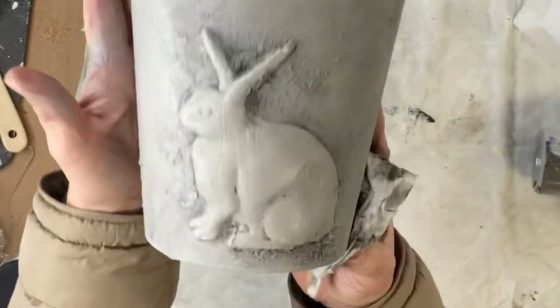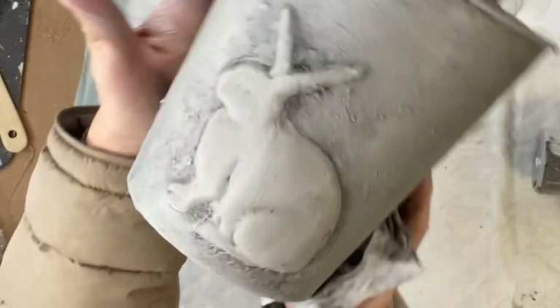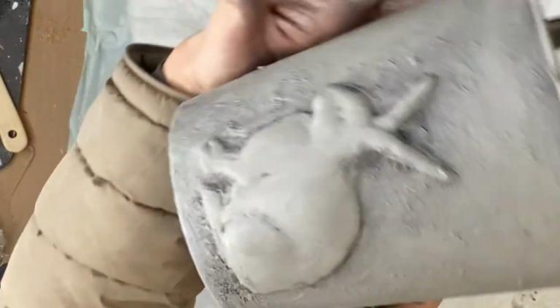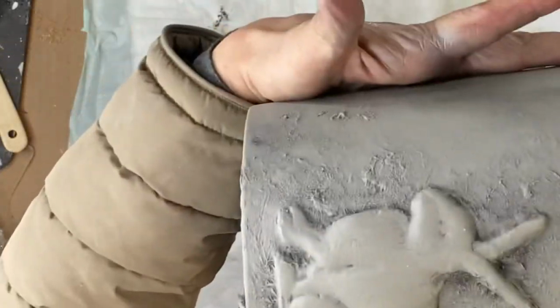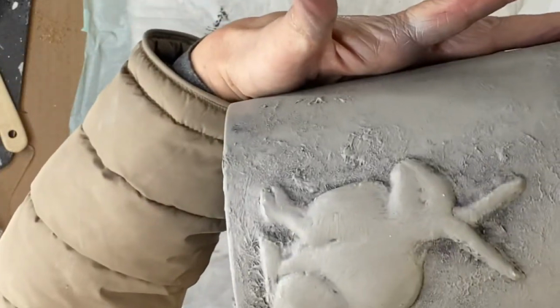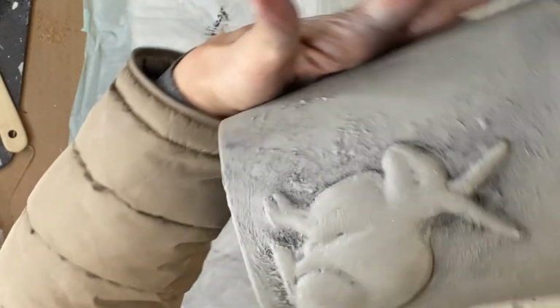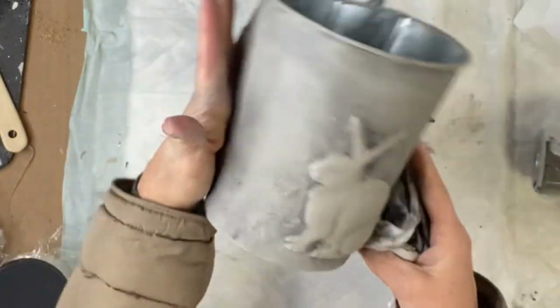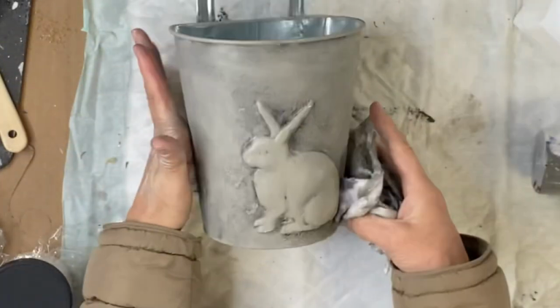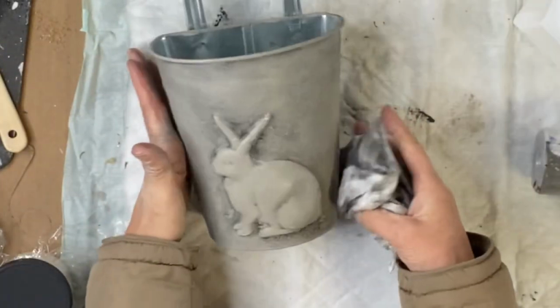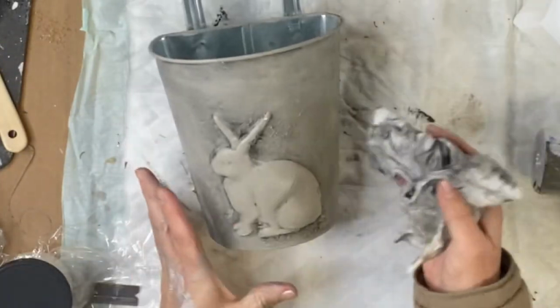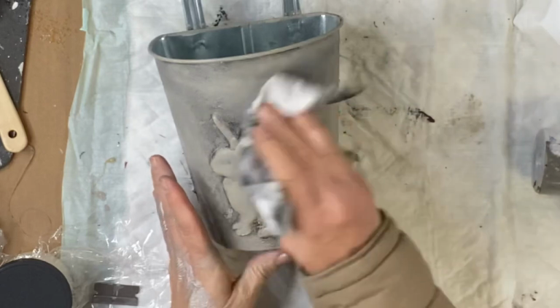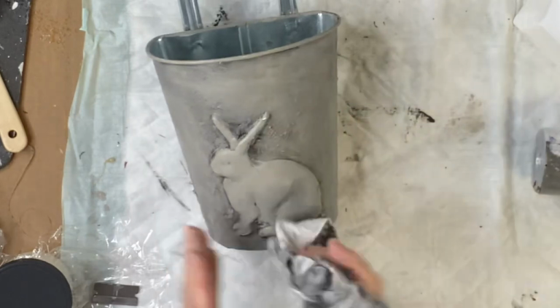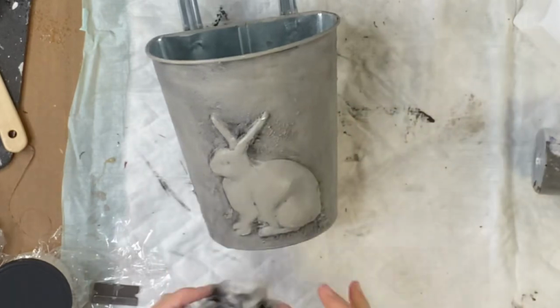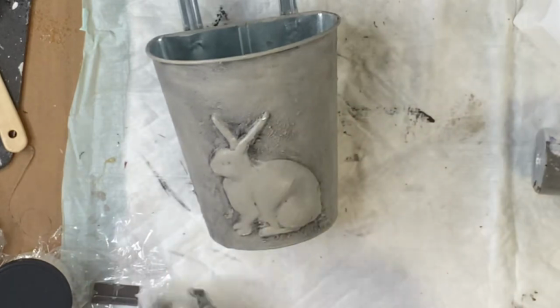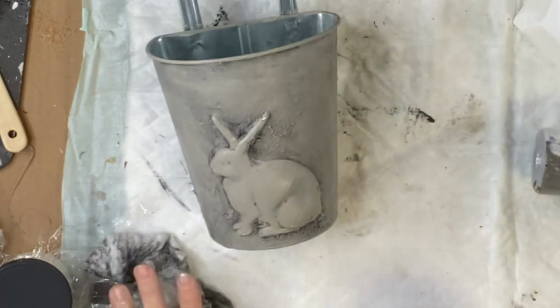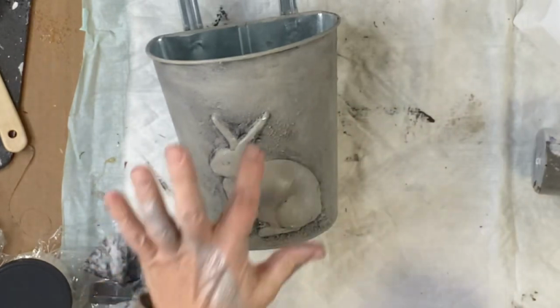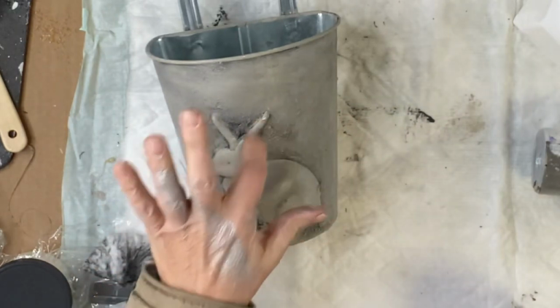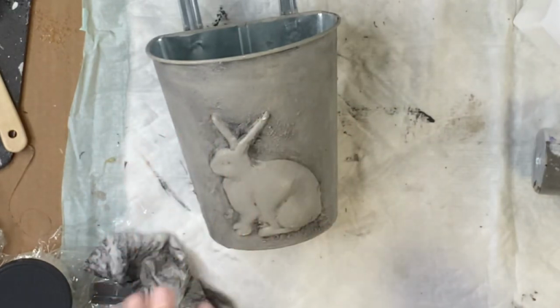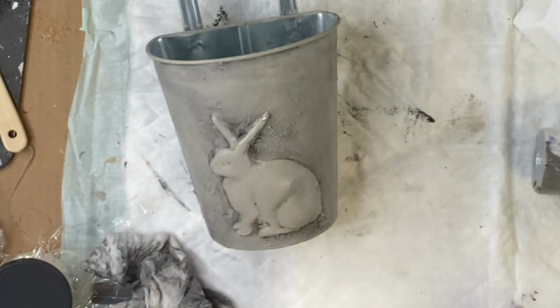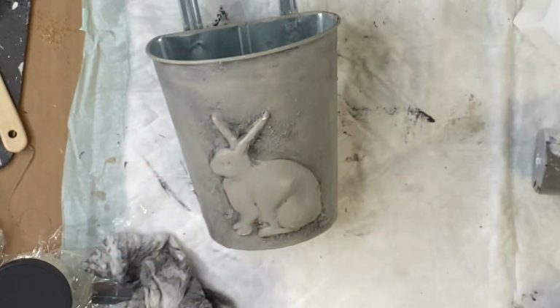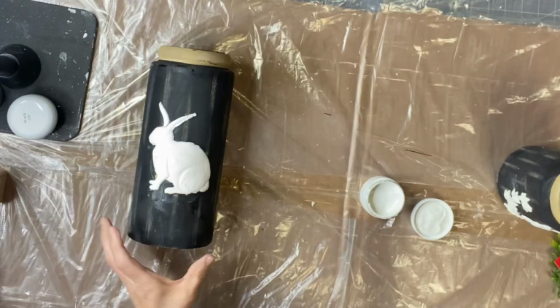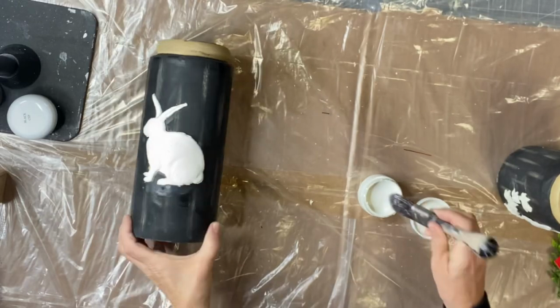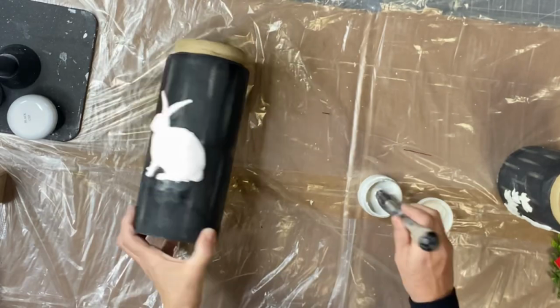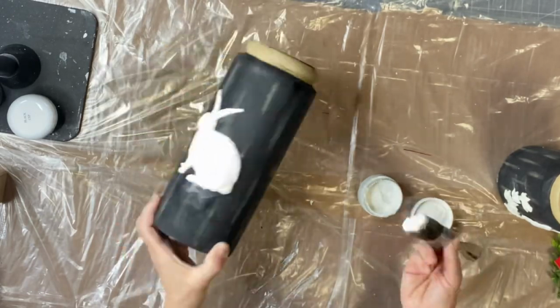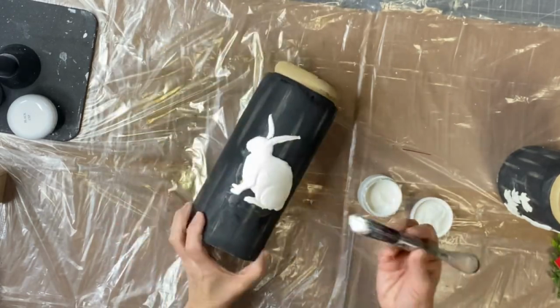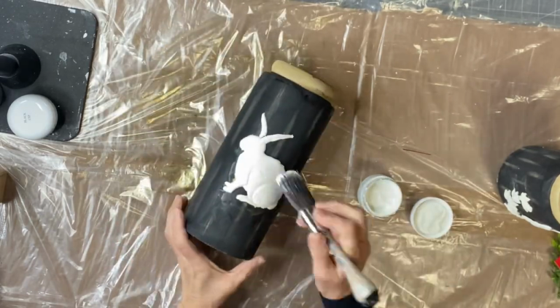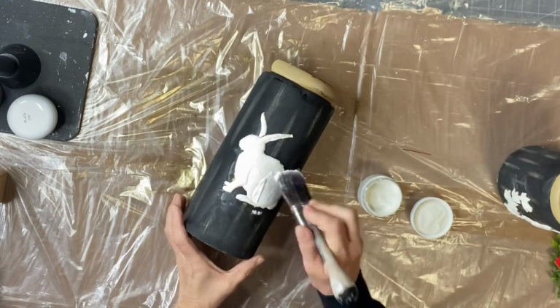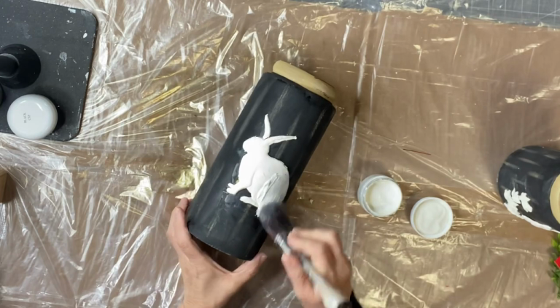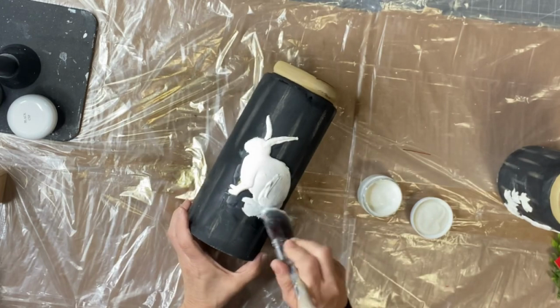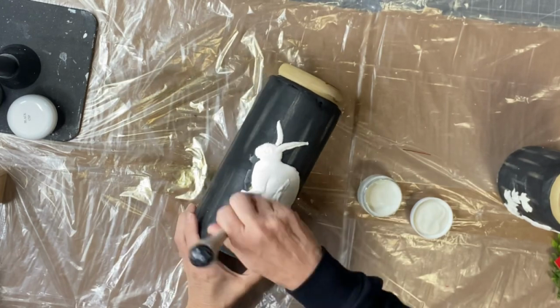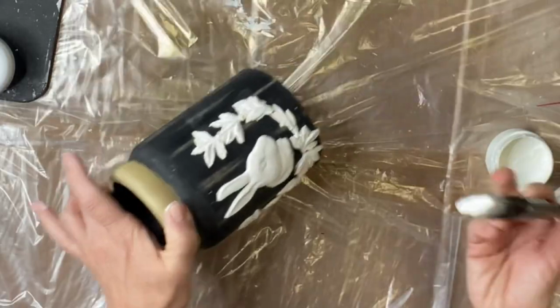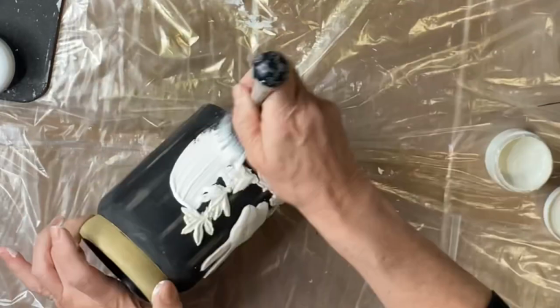I think that came out quite nice. And then you can fill your bucket with whatever you want. I like it that it's a half bucket — you could put it on a door or hang it on a fence or whatever.